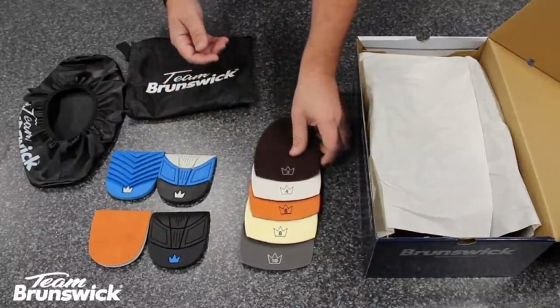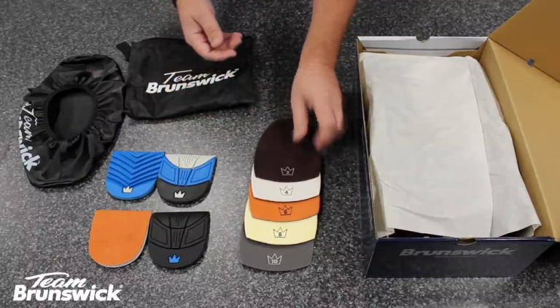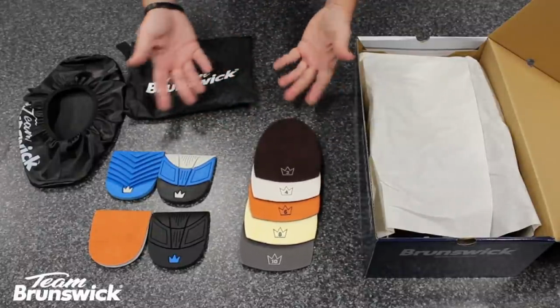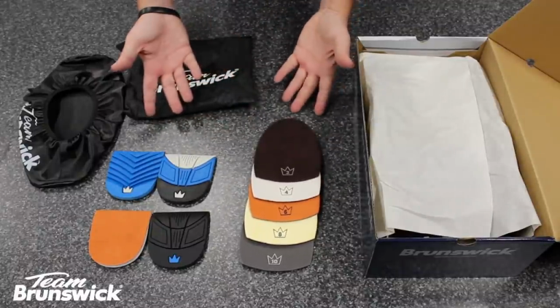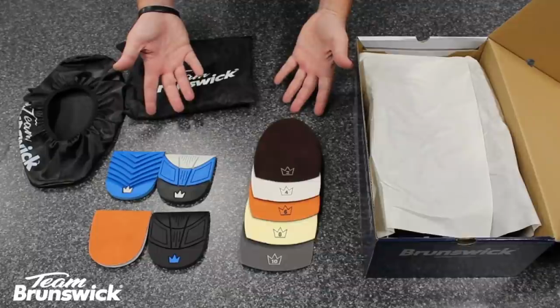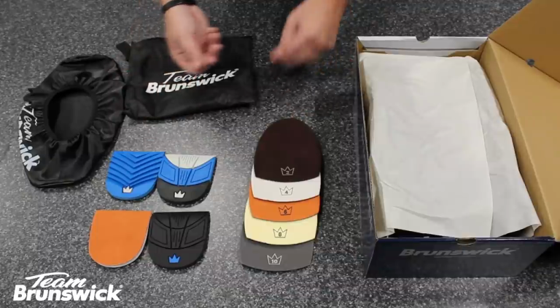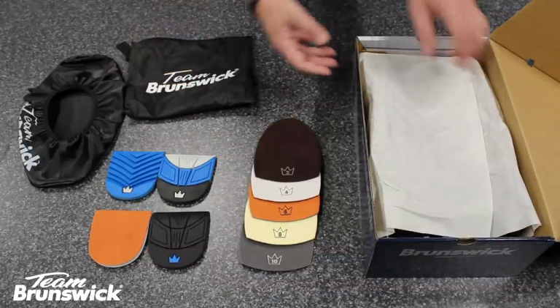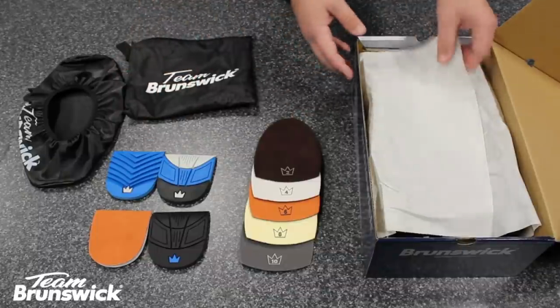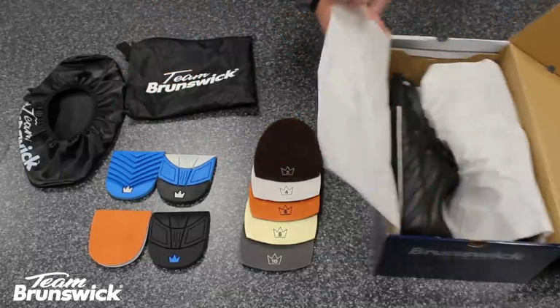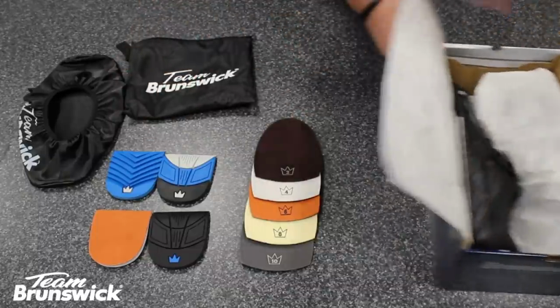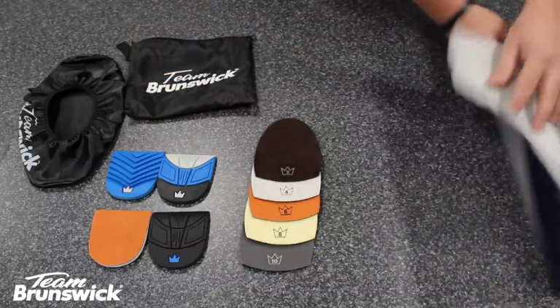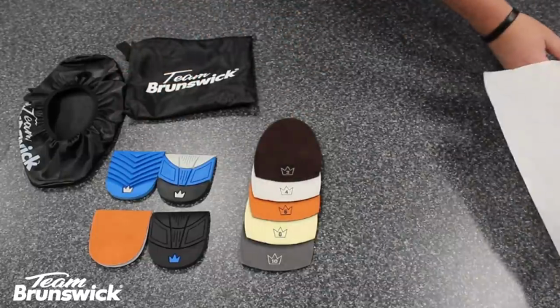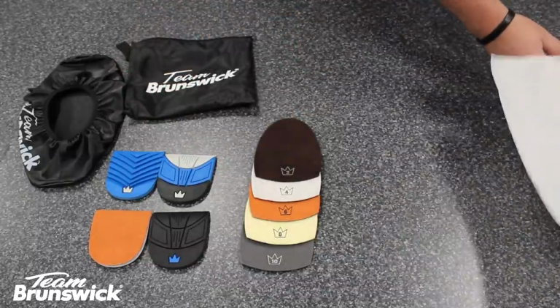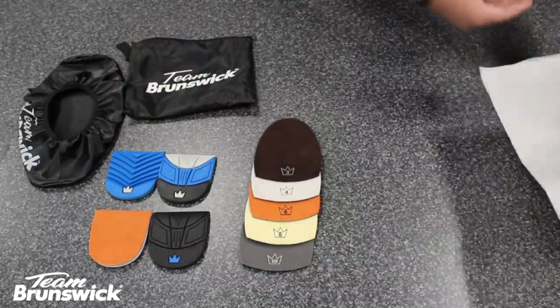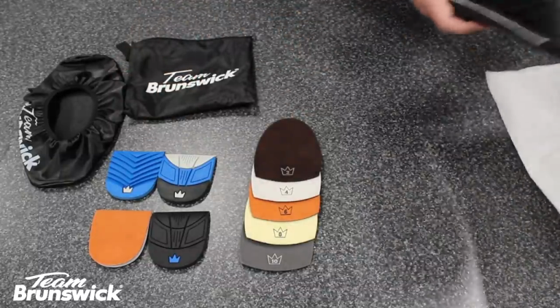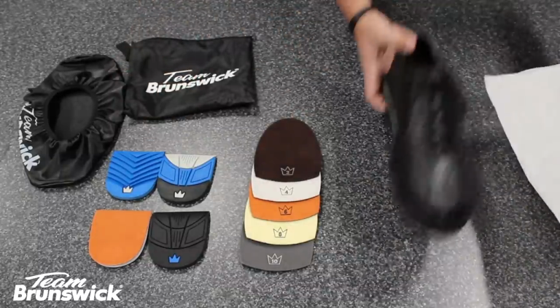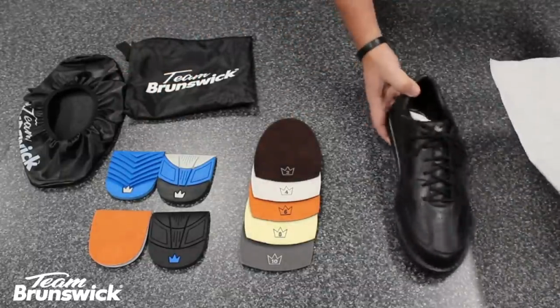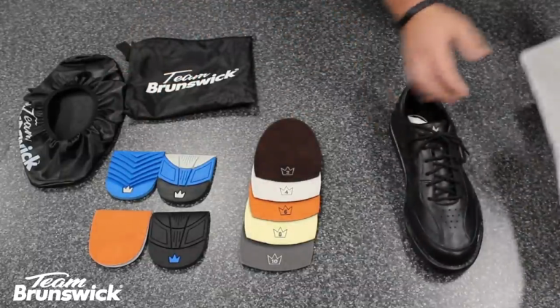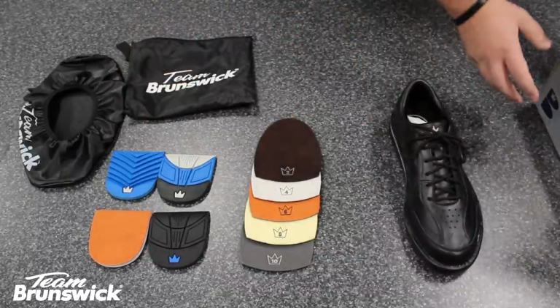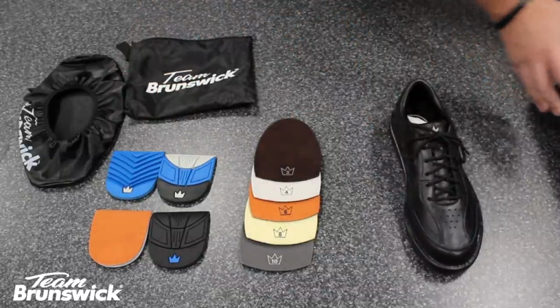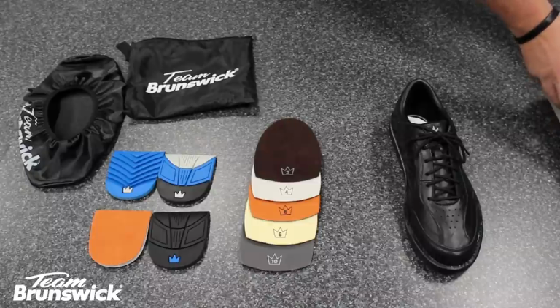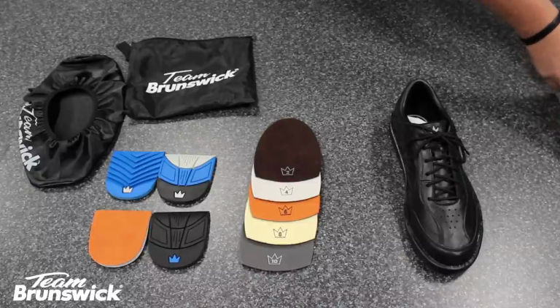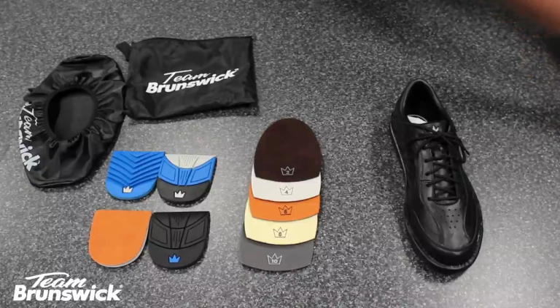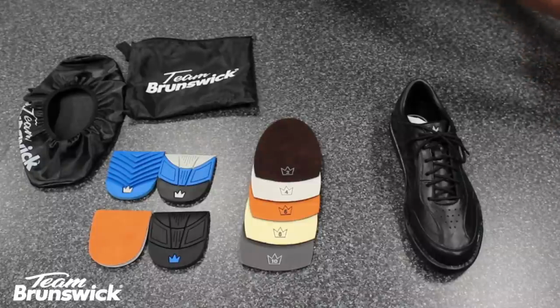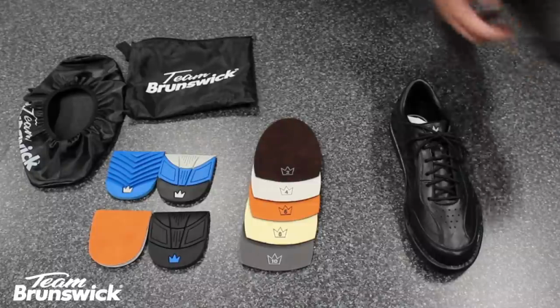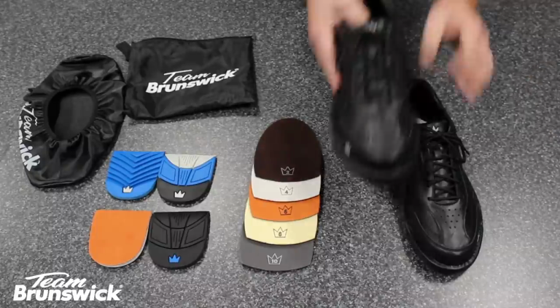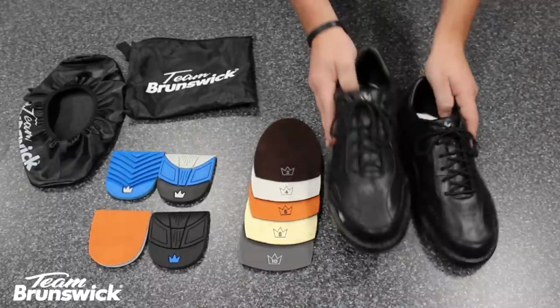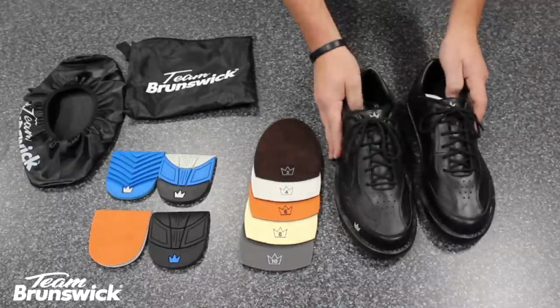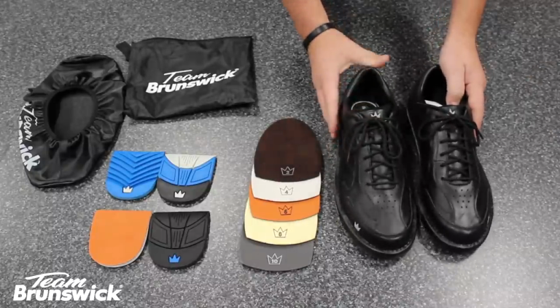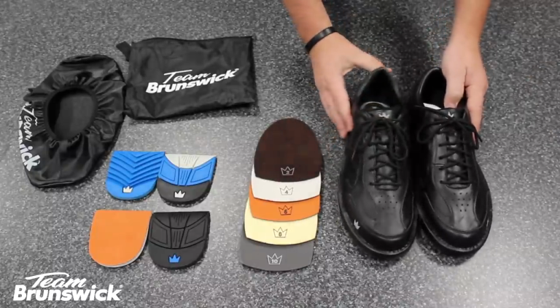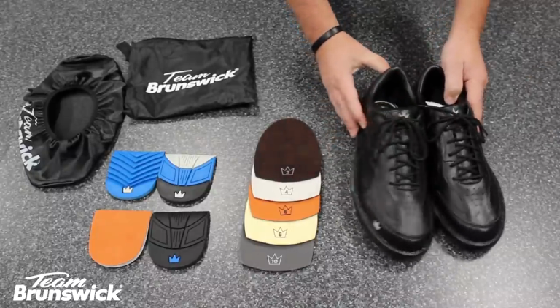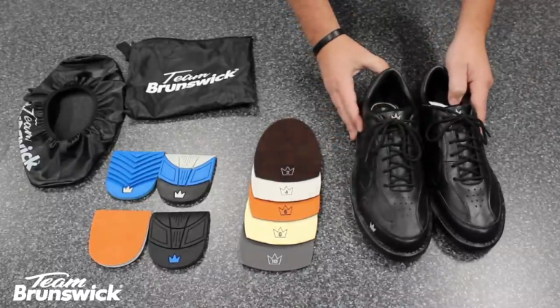Overall, the Team Brunswick shoes offer superior performance on the lanes and unmatched value for your money. Check with your favorite pro shop about Team Brunswick shoes today.